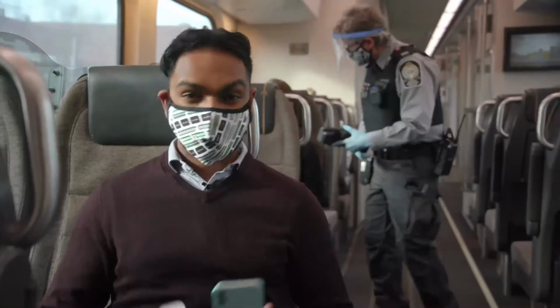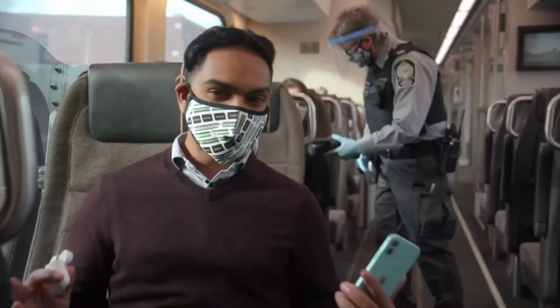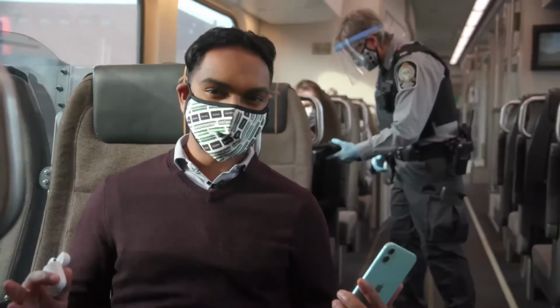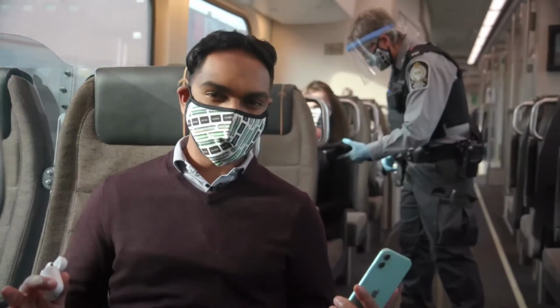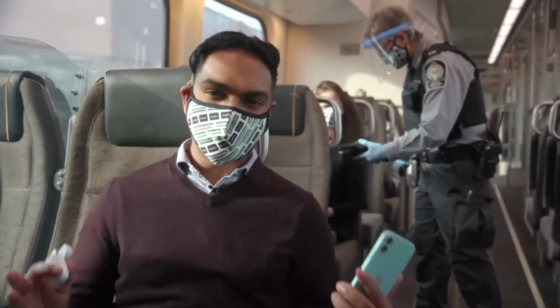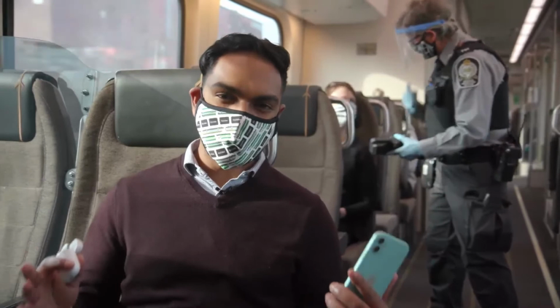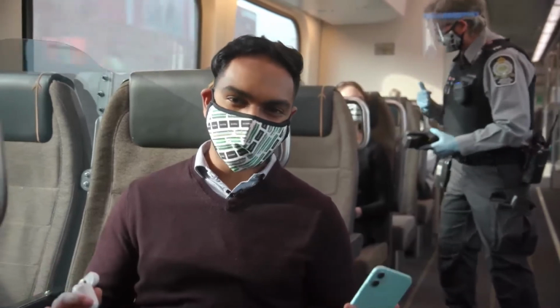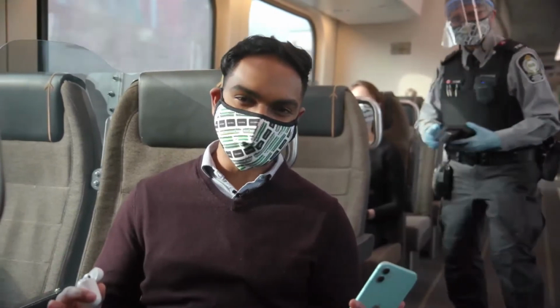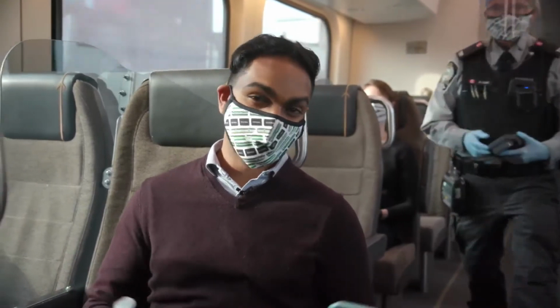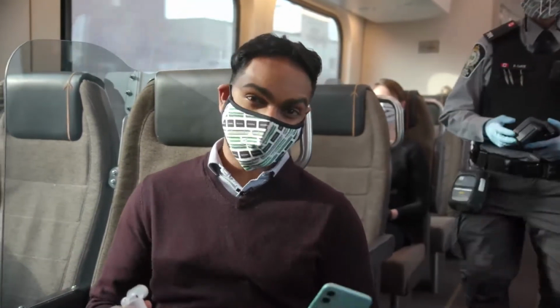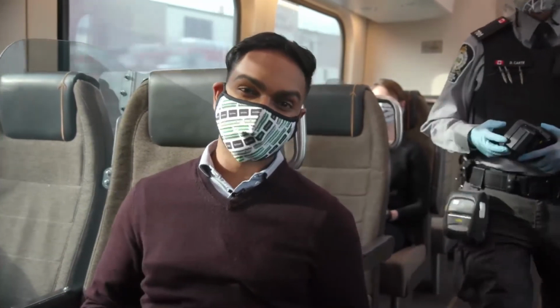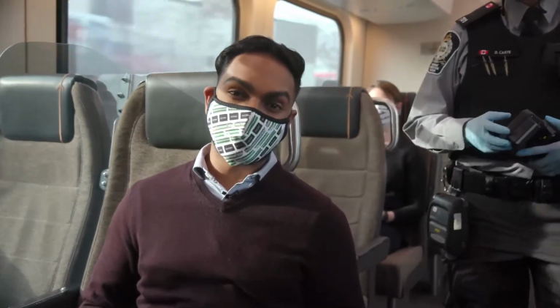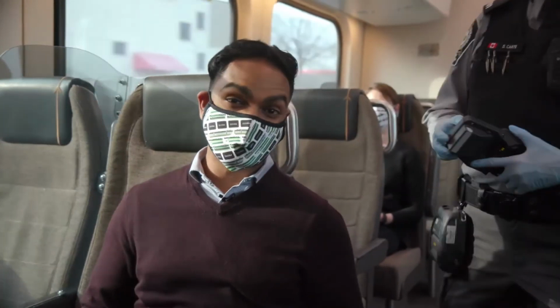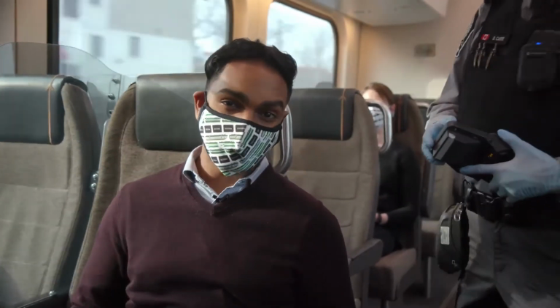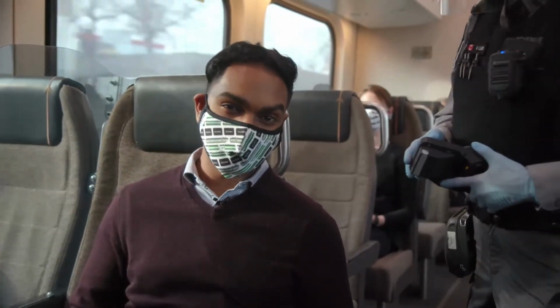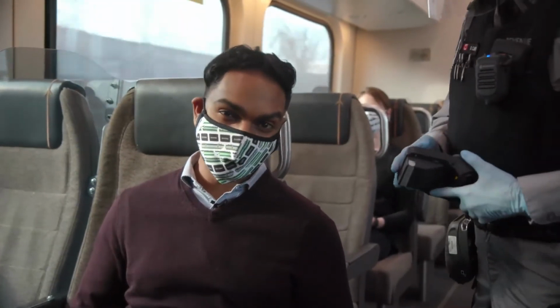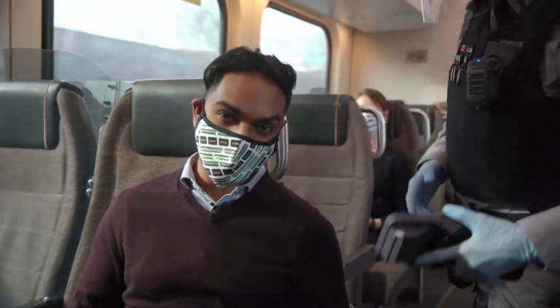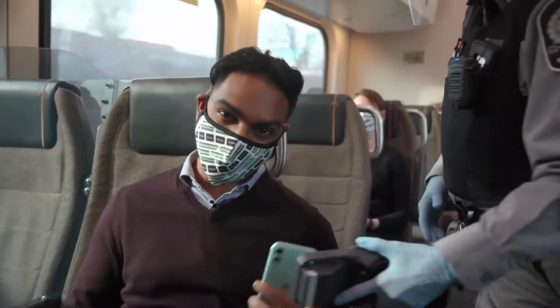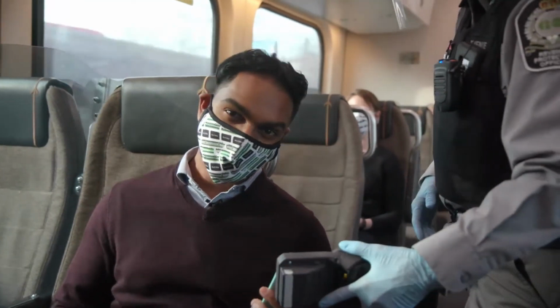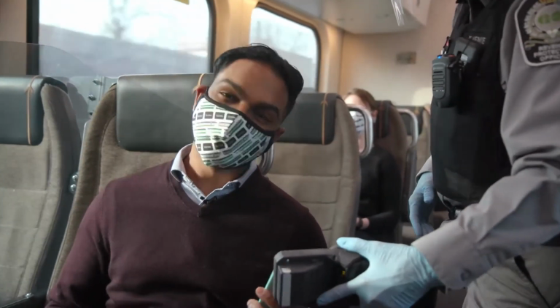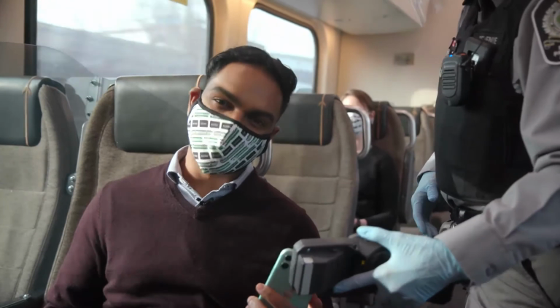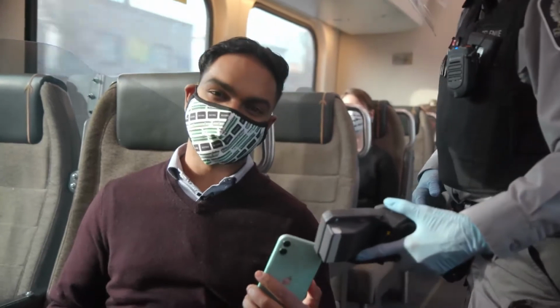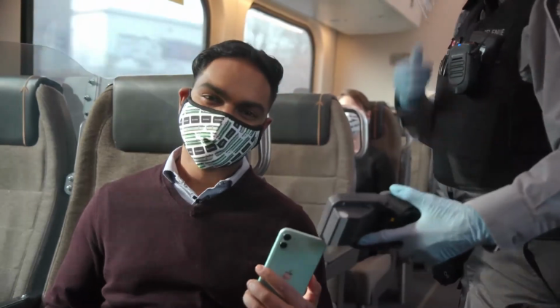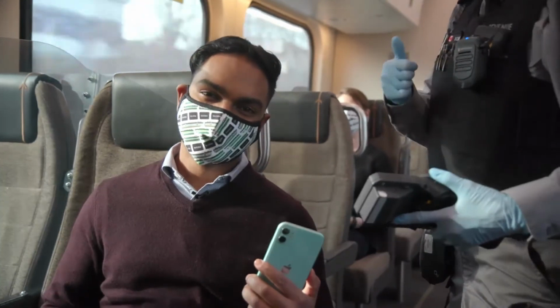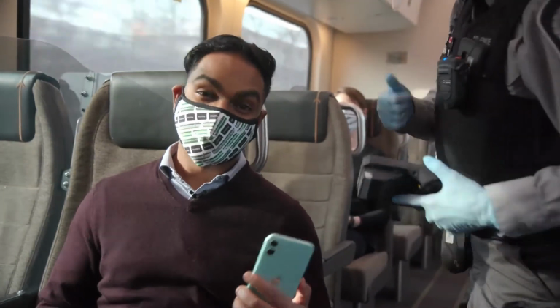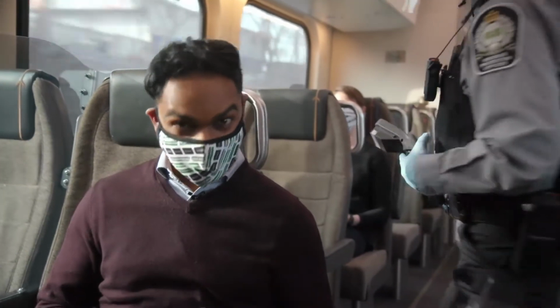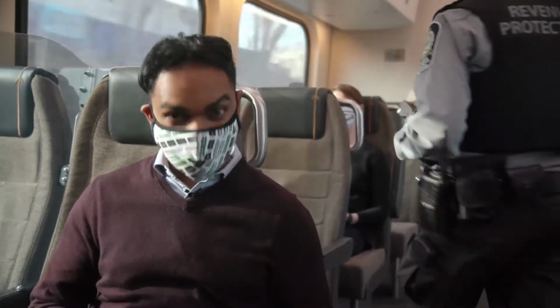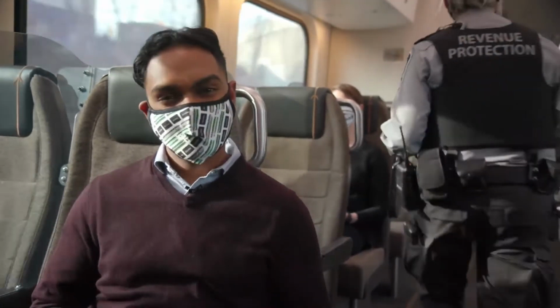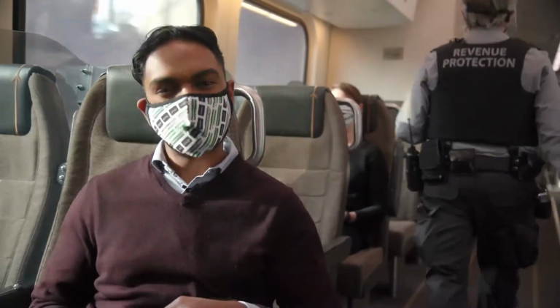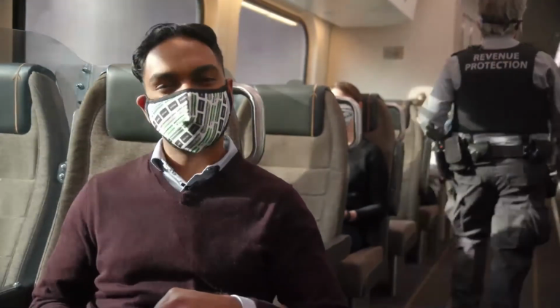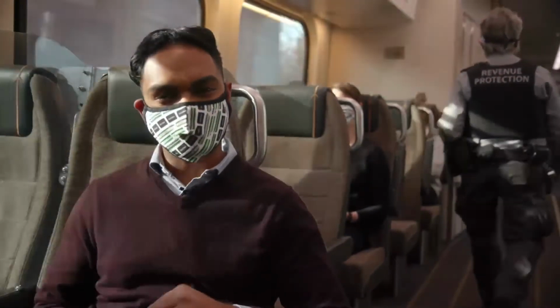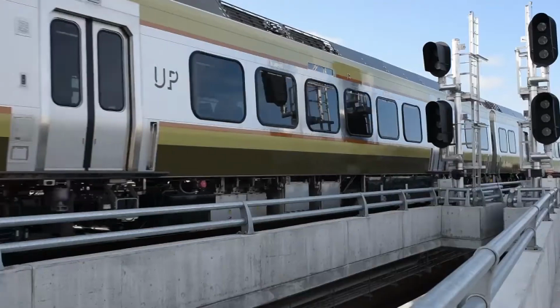With contactless payment, you don't need a paper receipt. When asked, simply tap using the same form of payment you used to tap on to verify your ticket. Now if you'll excuse me, I've got a podcast to listen to.